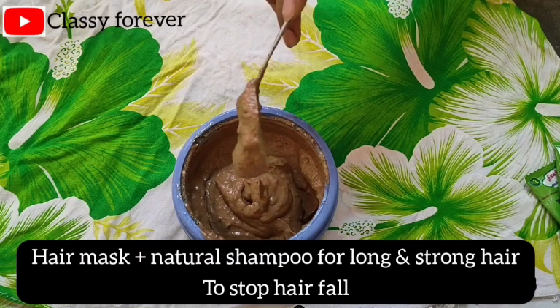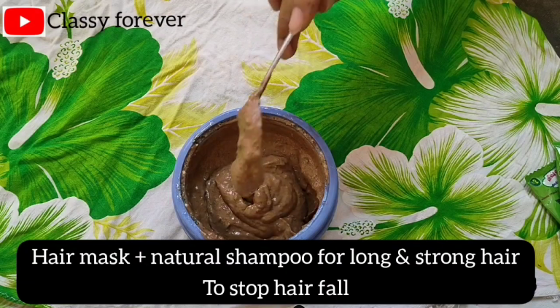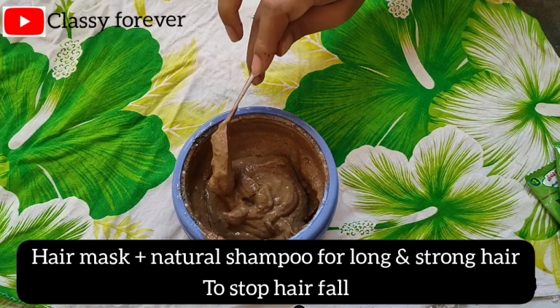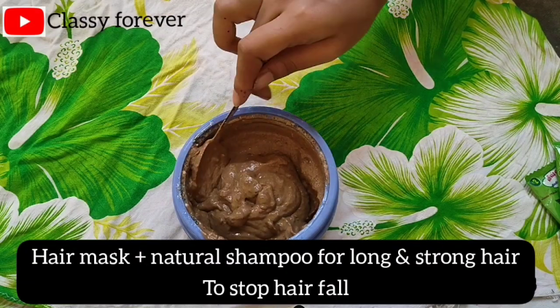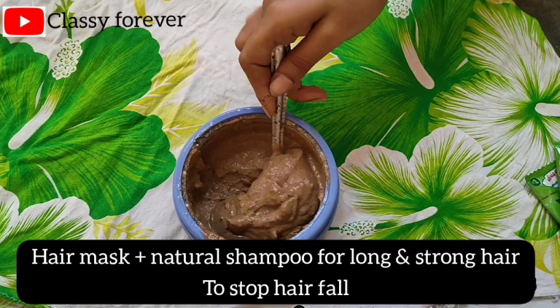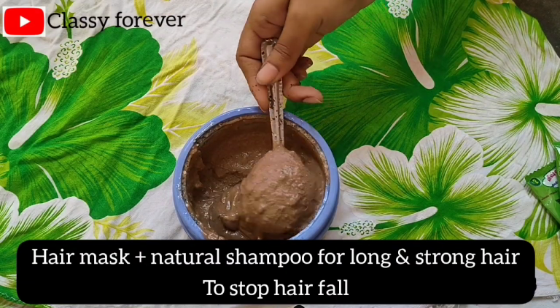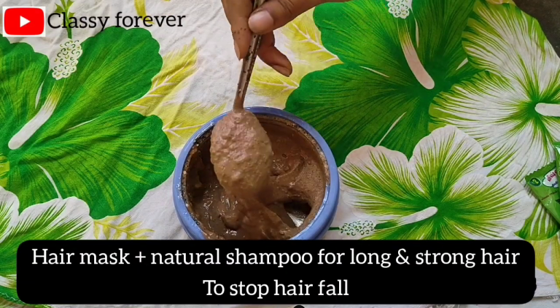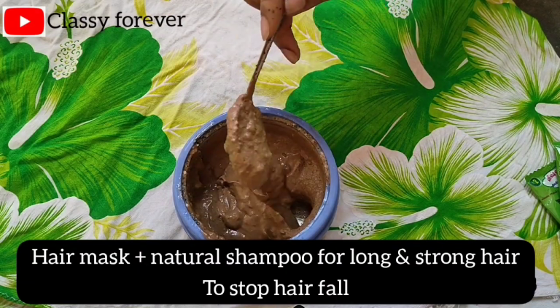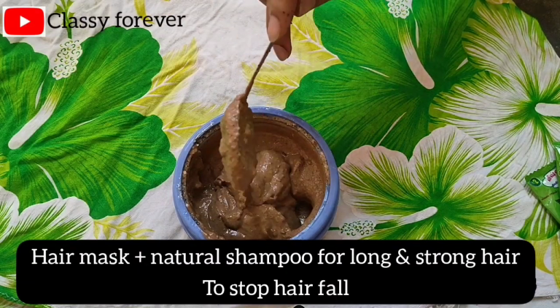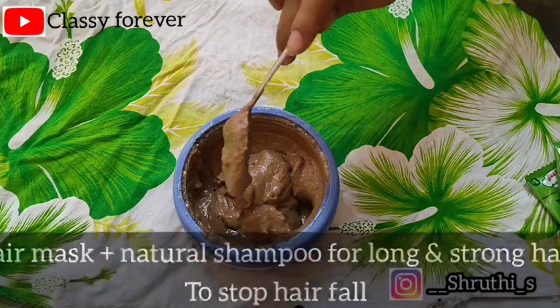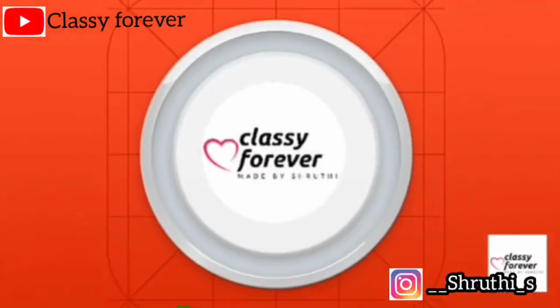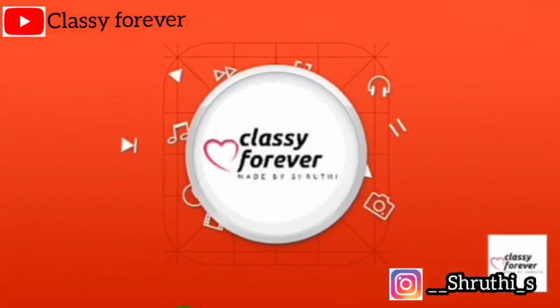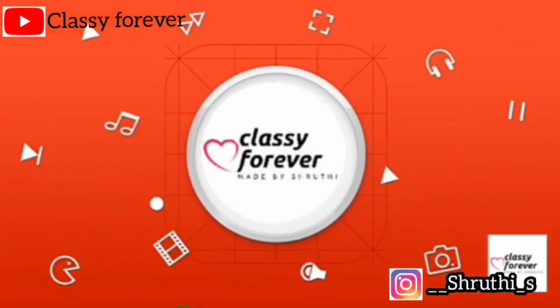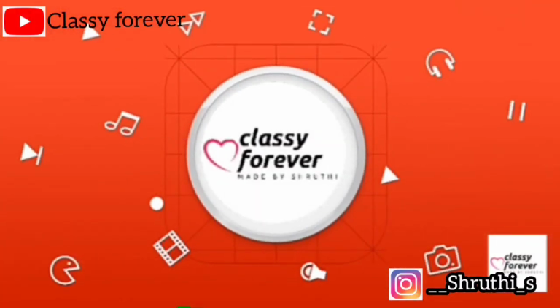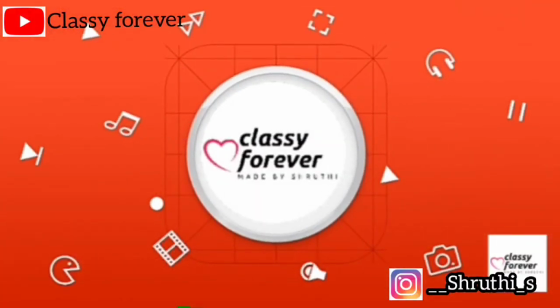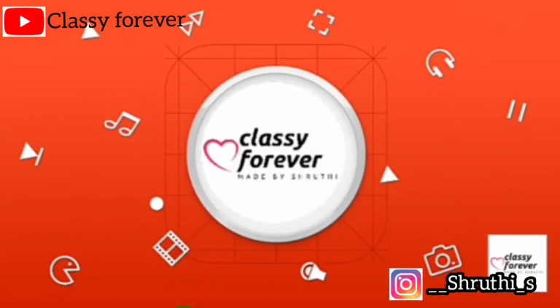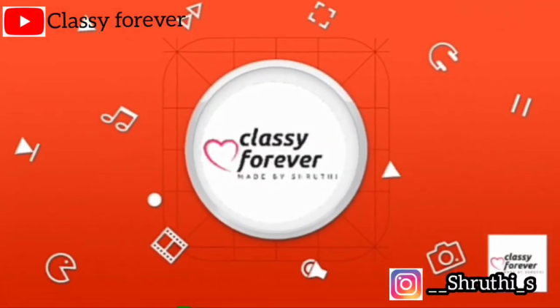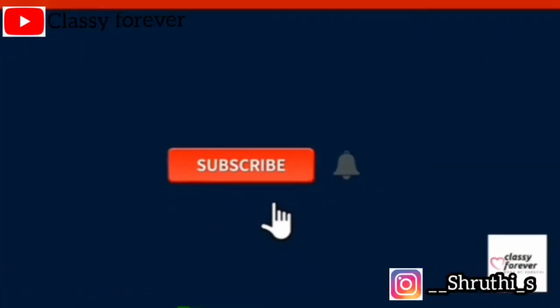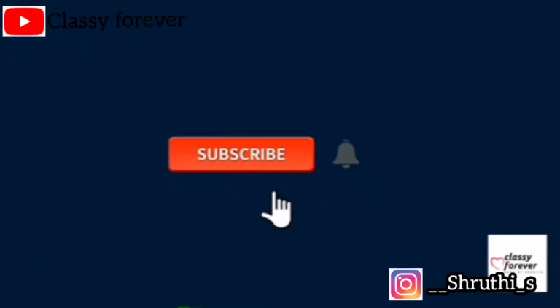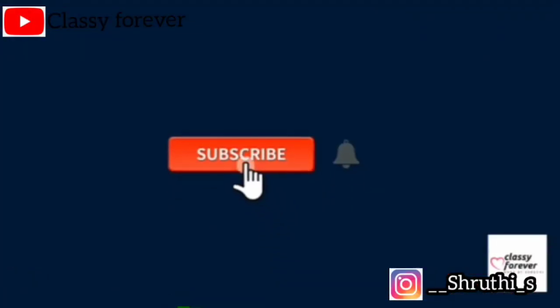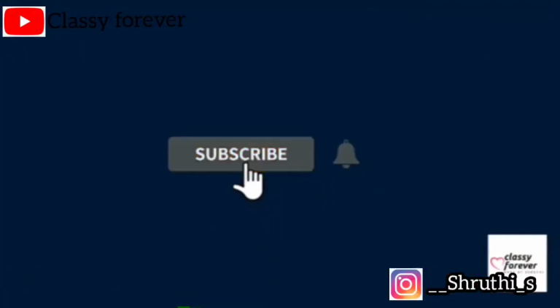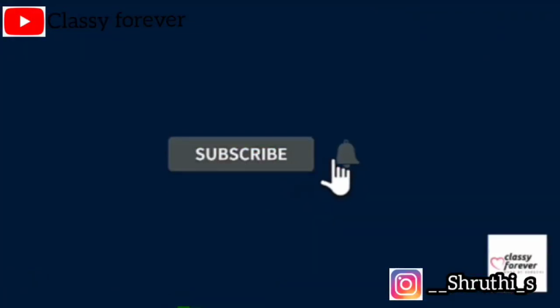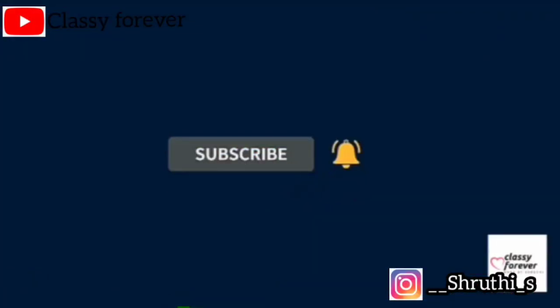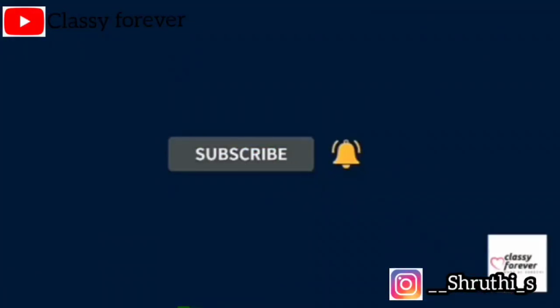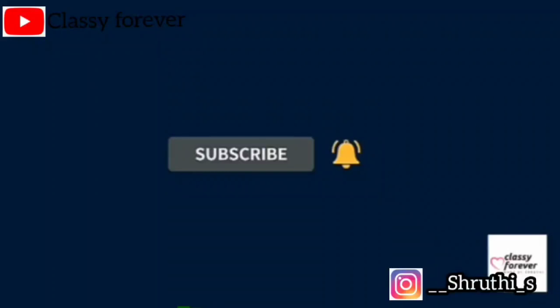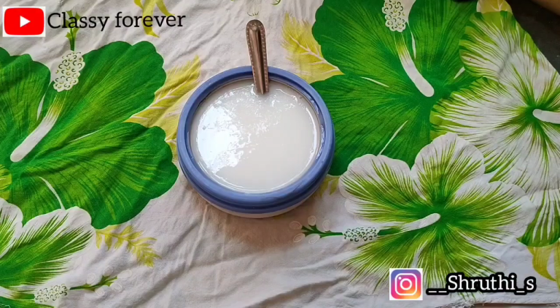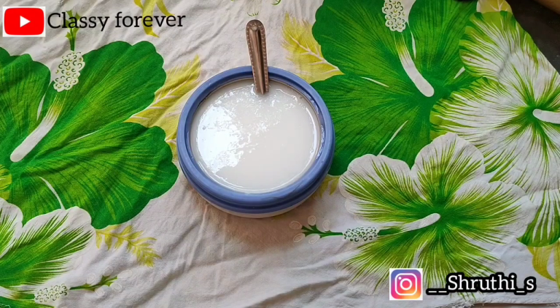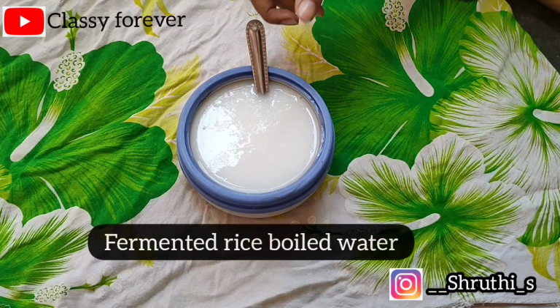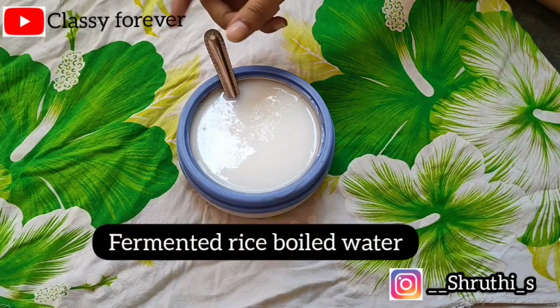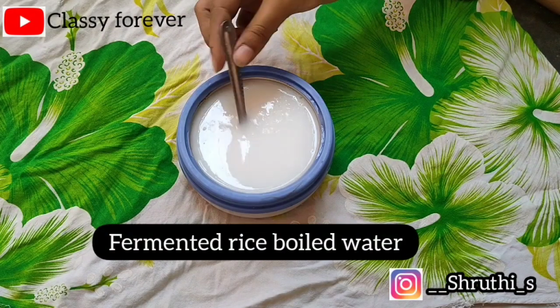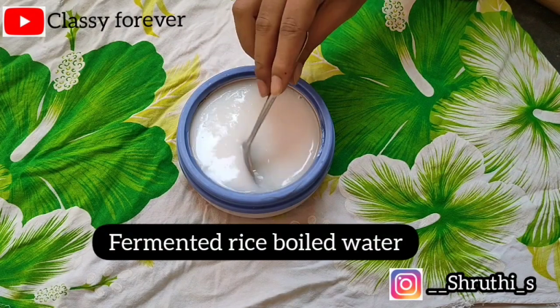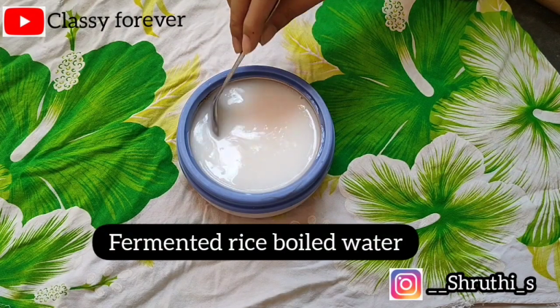If you like this video, subscribe to our channel. When we are preparing our first ingredient, we are using the main ingredient.